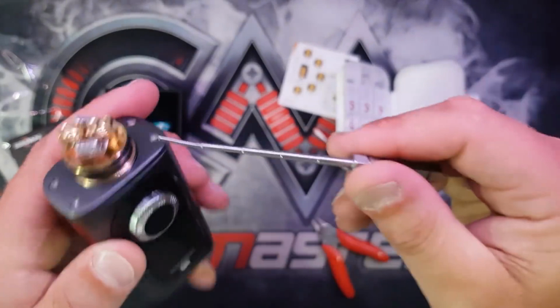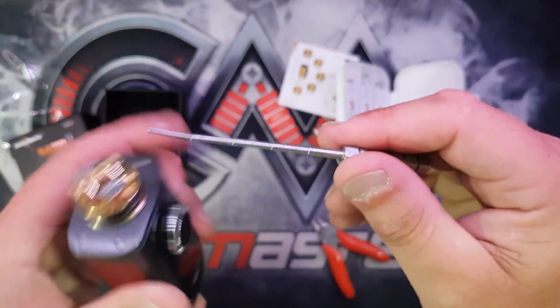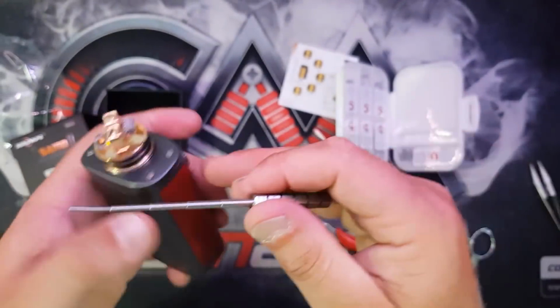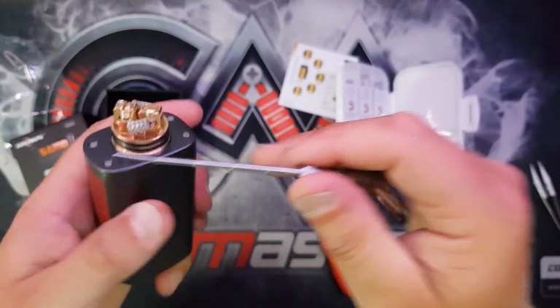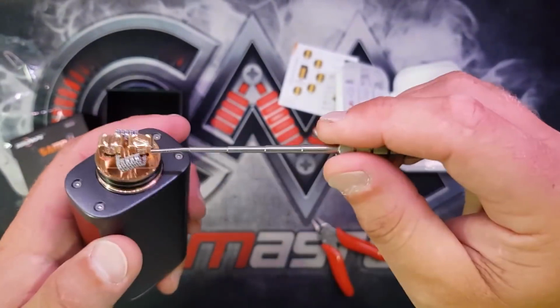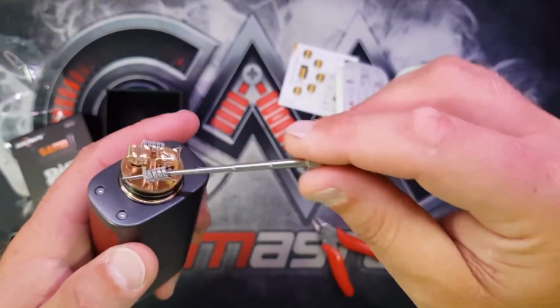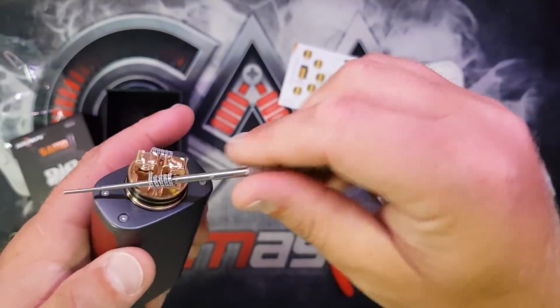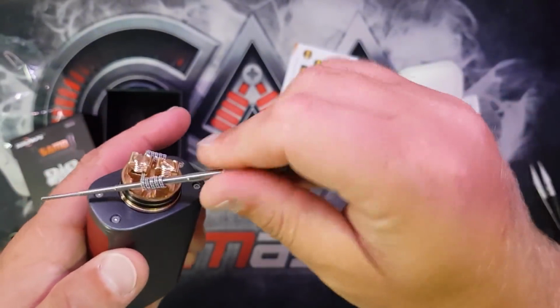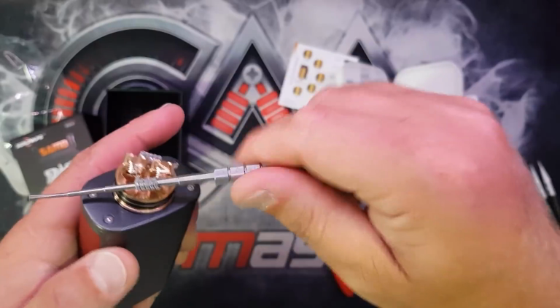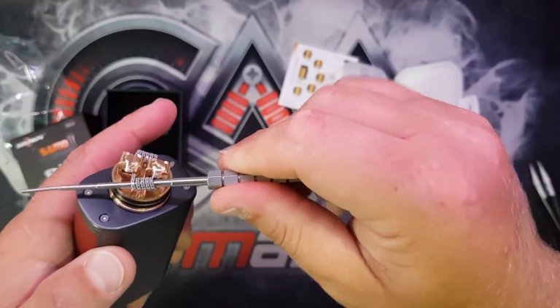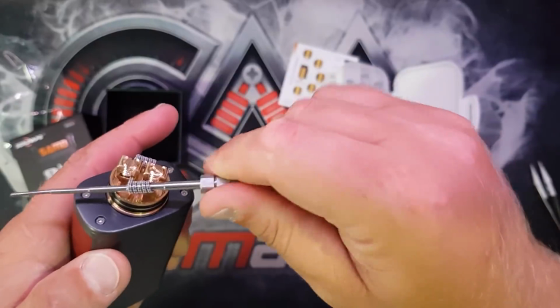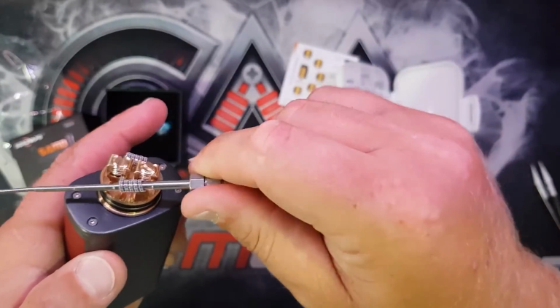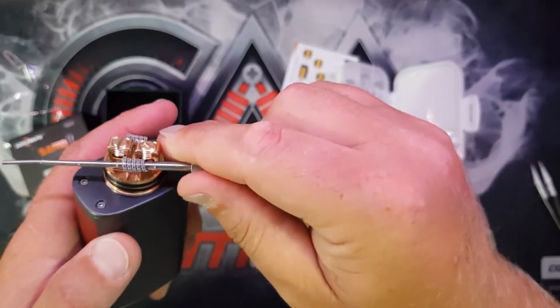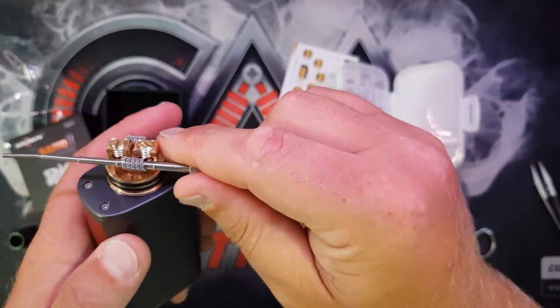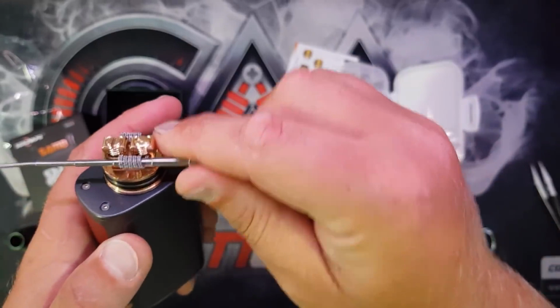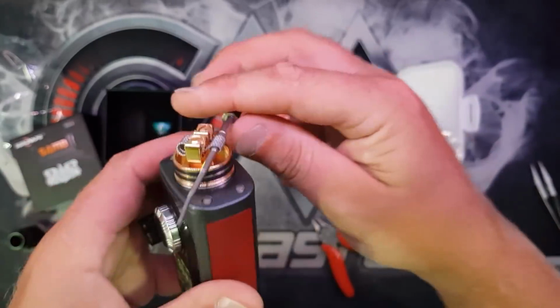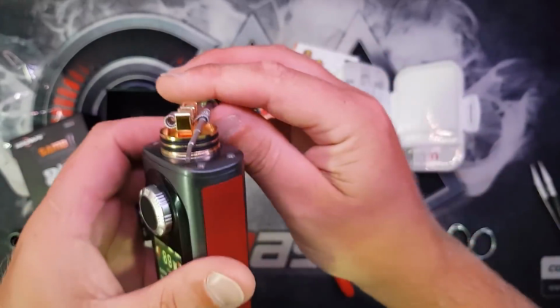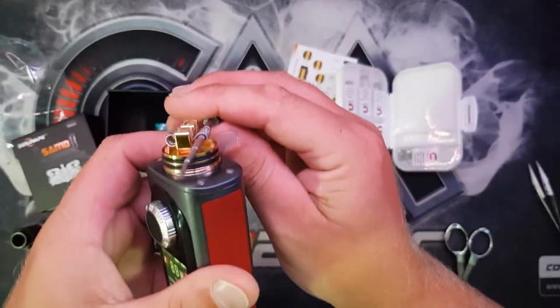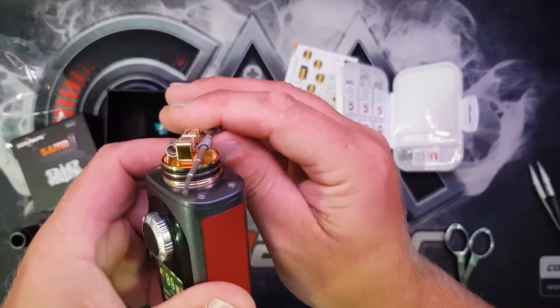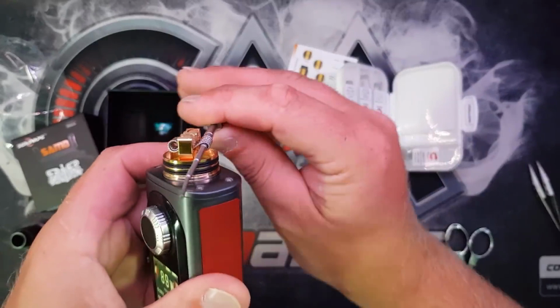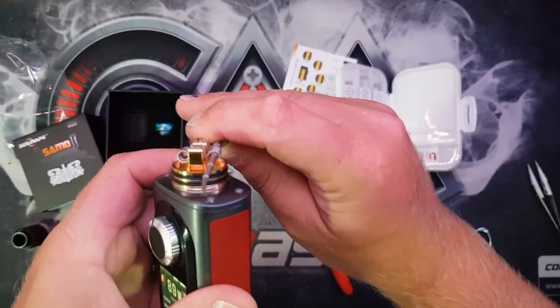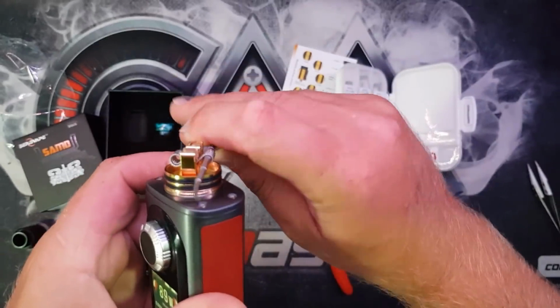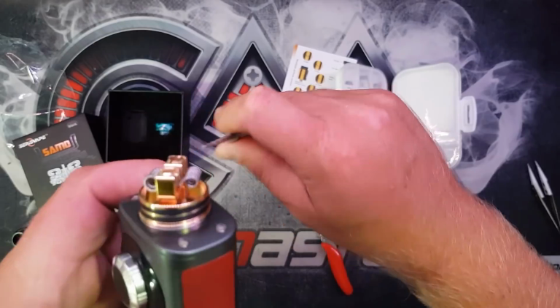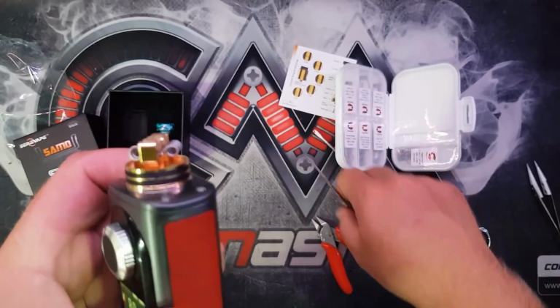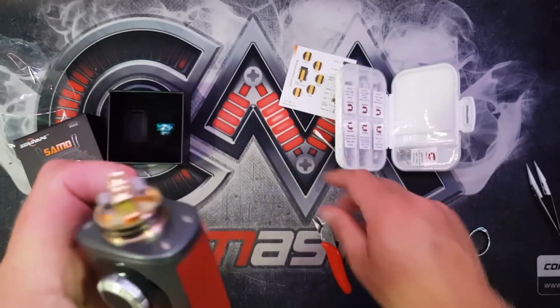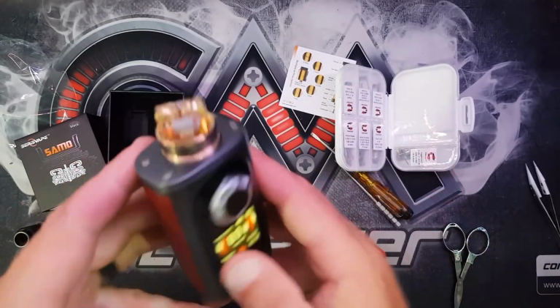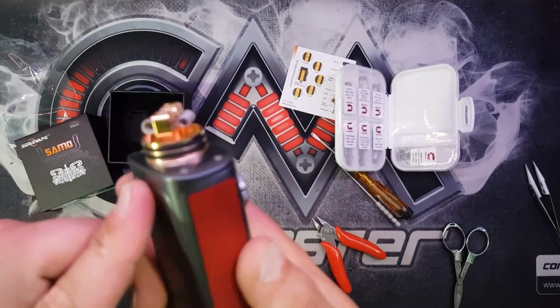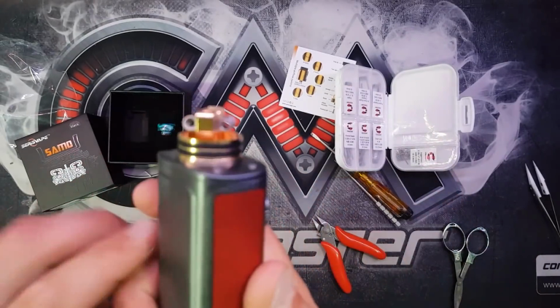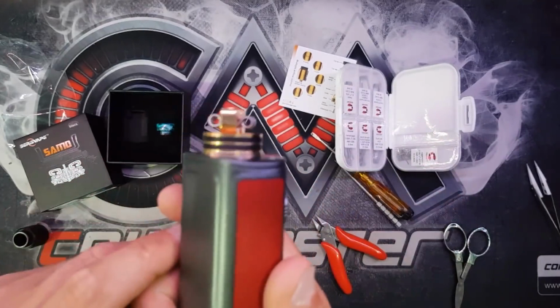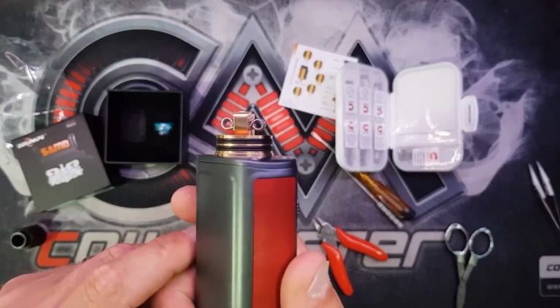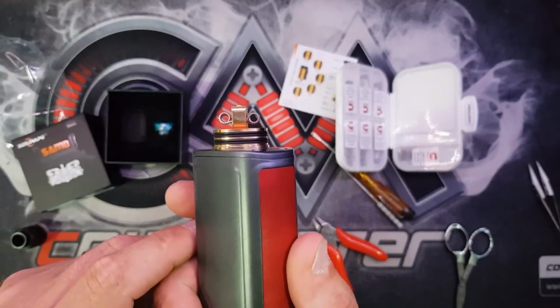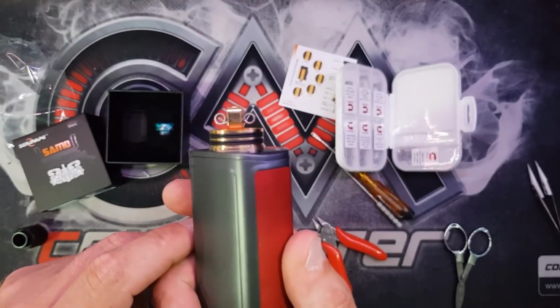That one's straight. A pretty level build.